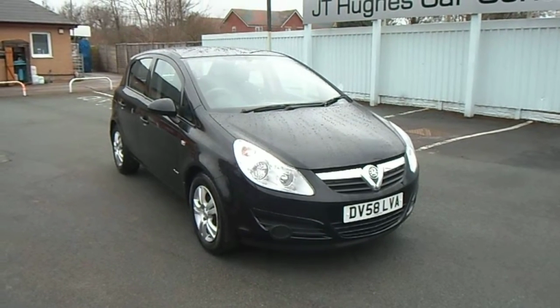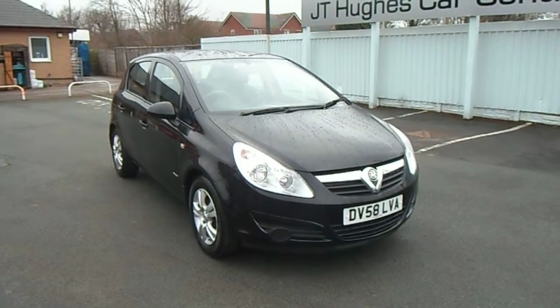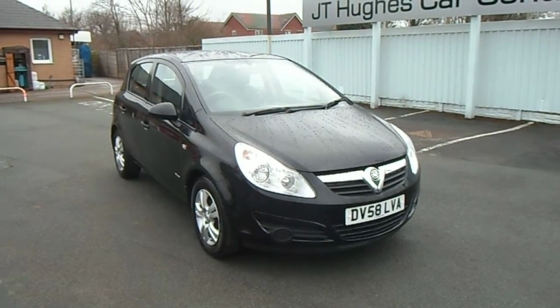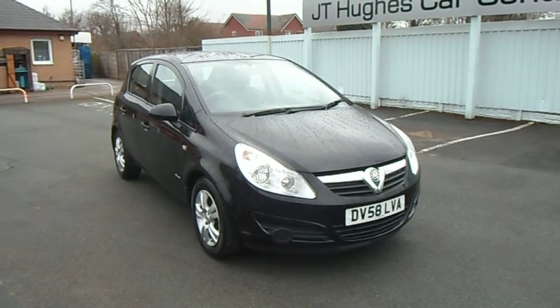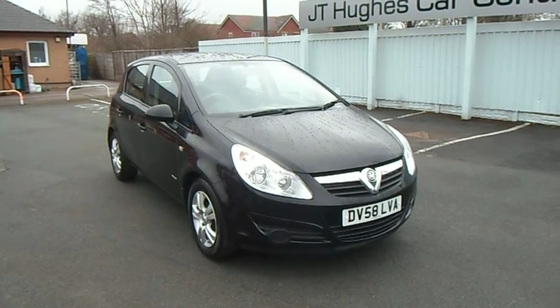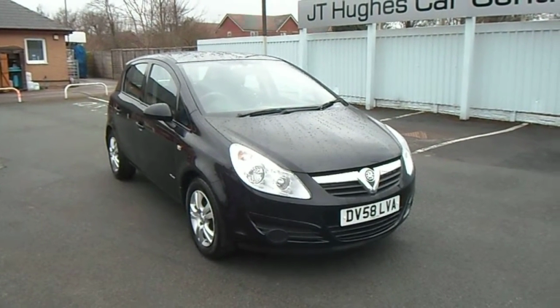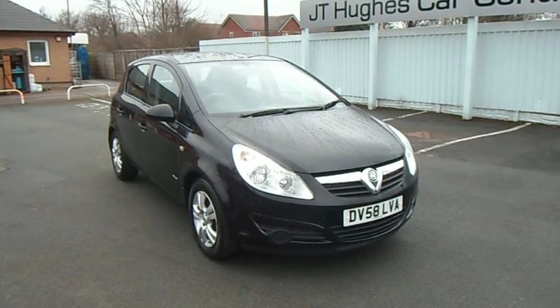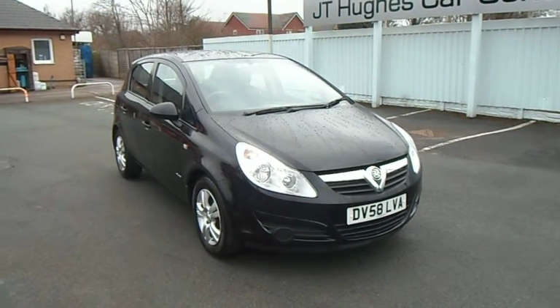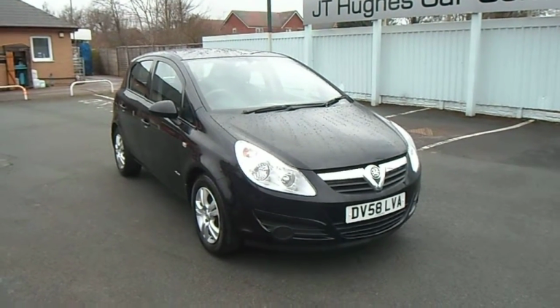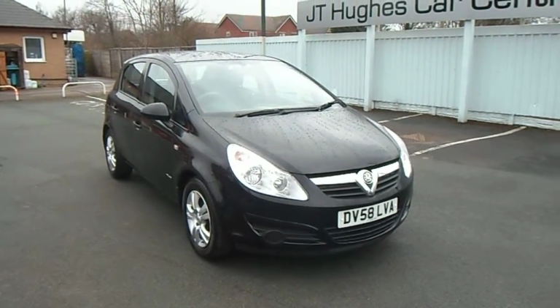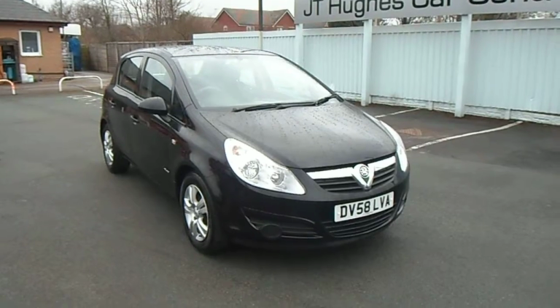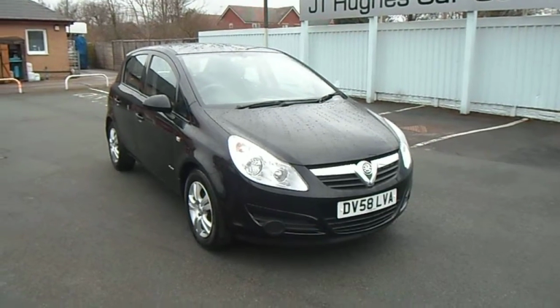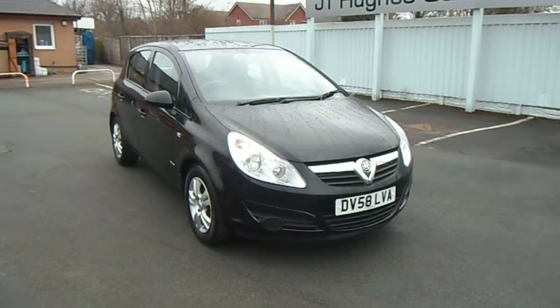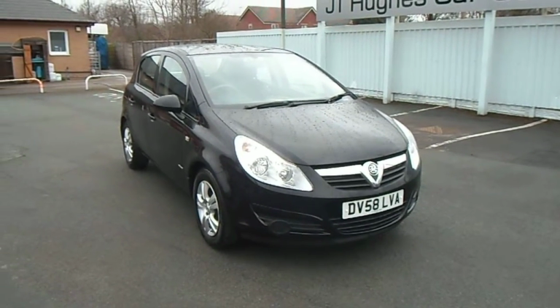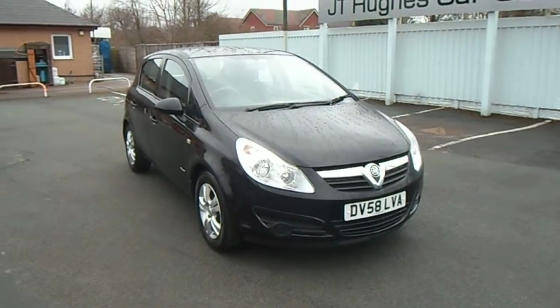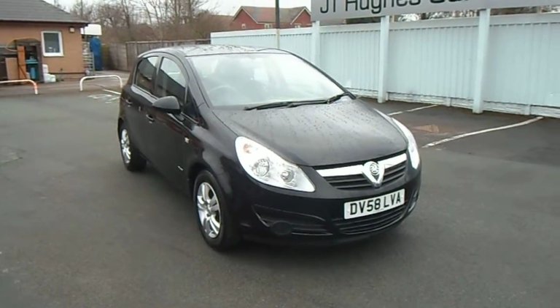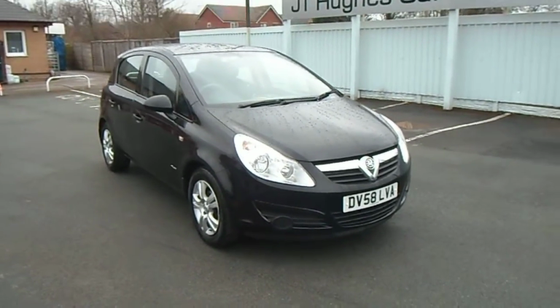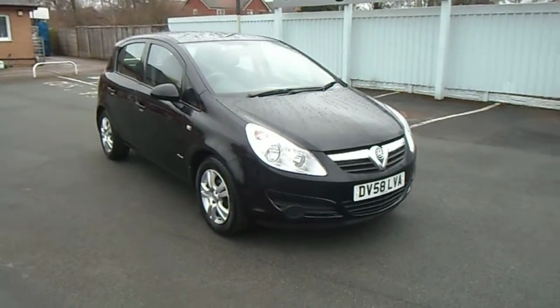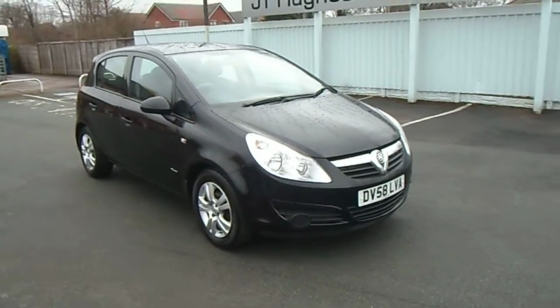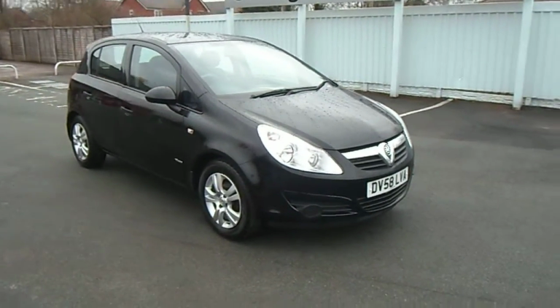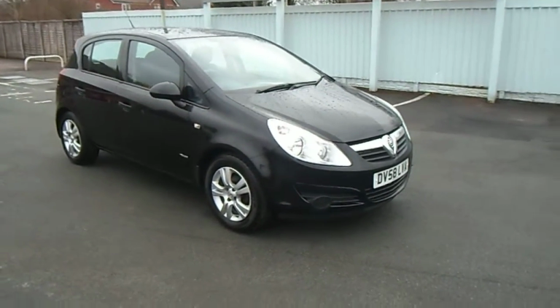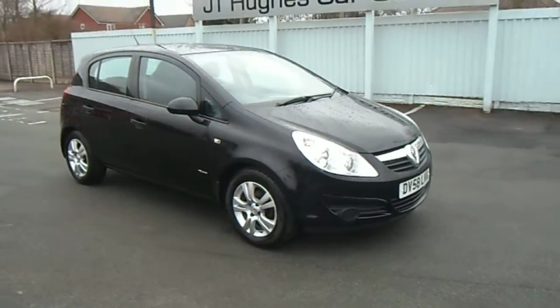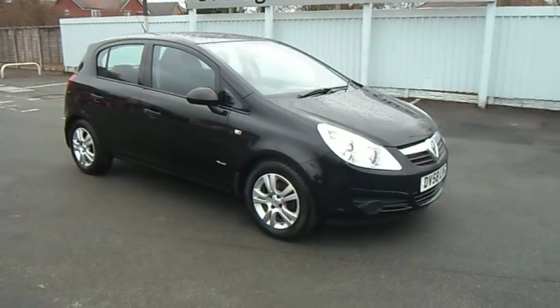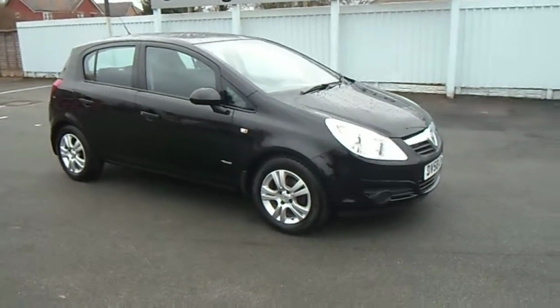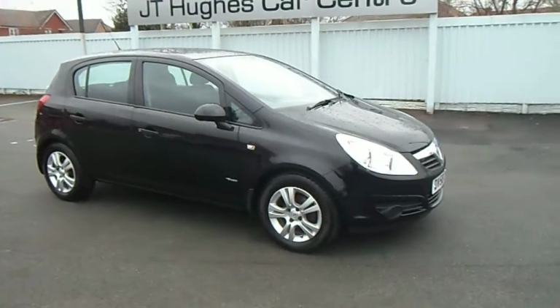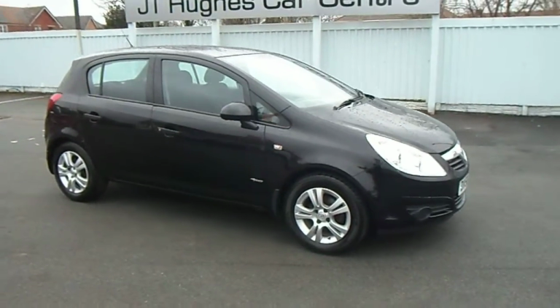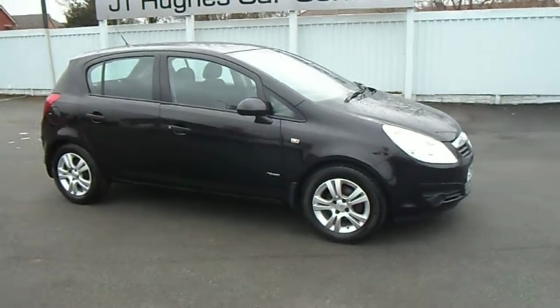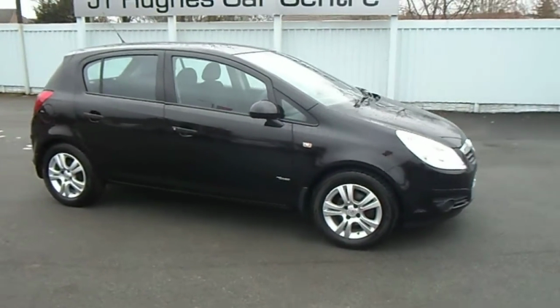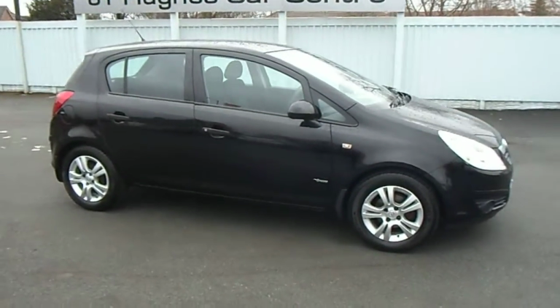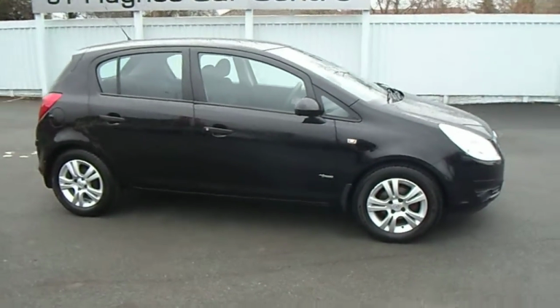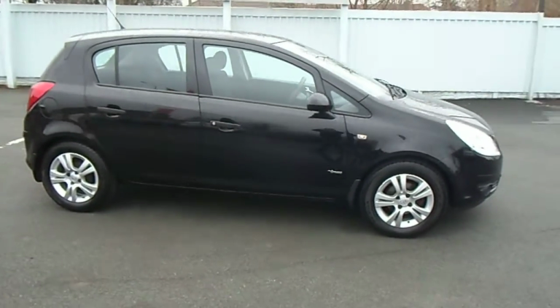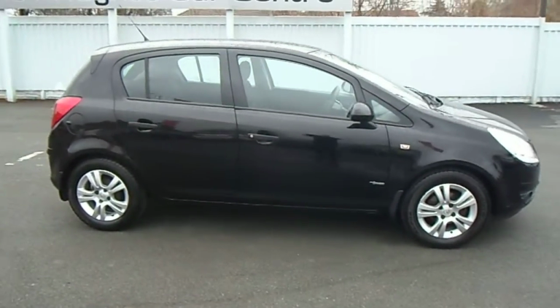Hello and welcome to JT Used Car Sales at Oswestry. My name is Jonathan and today I'd like to share with you this Vauxhall Corsa 1.2 16-valve Breeze. This vehicle has only covered 33,000 miles and benefits from having a service history and comes with two keys.